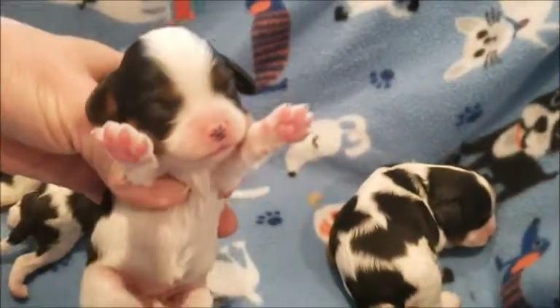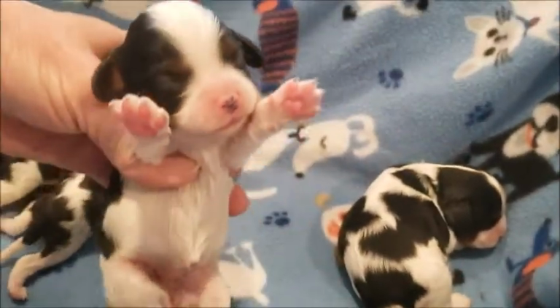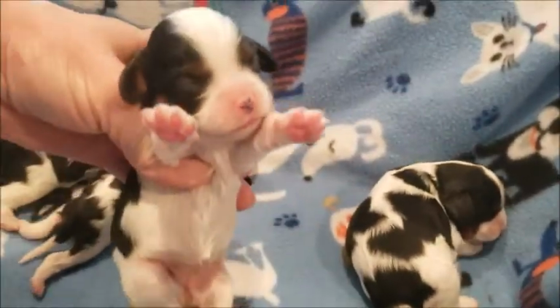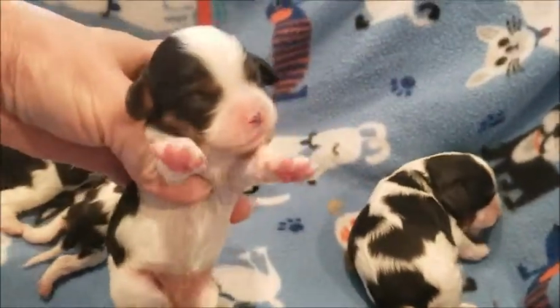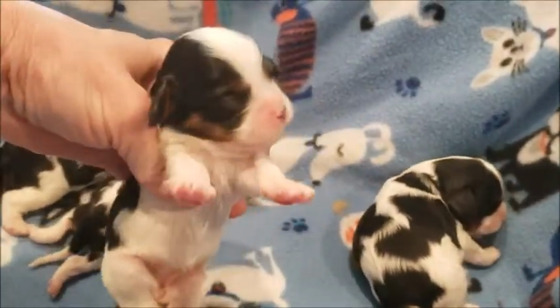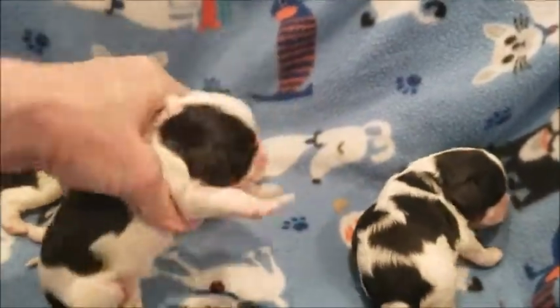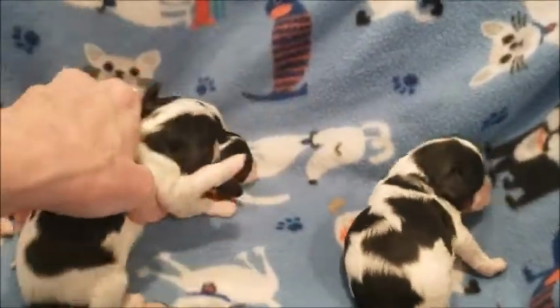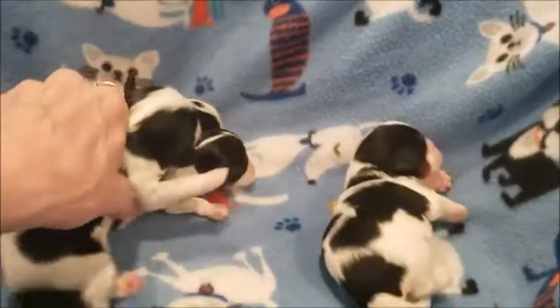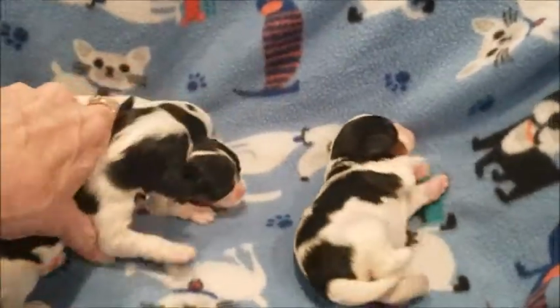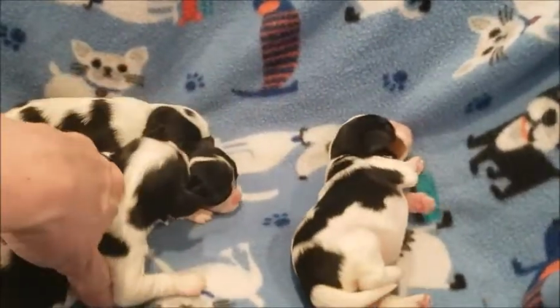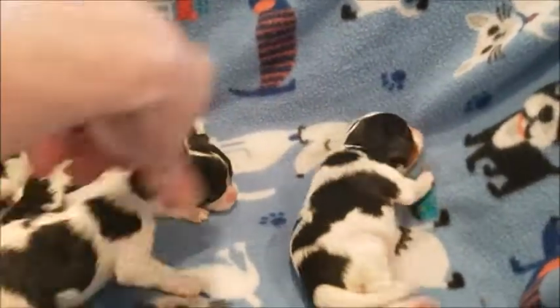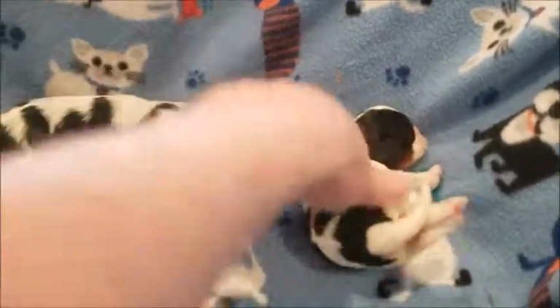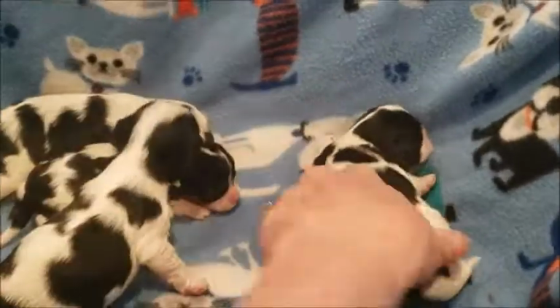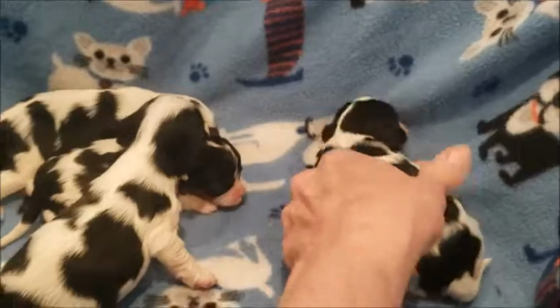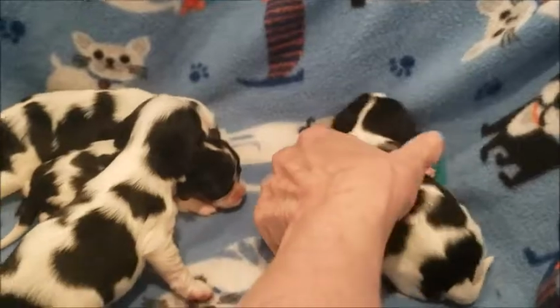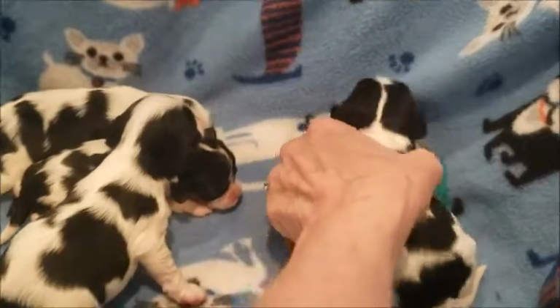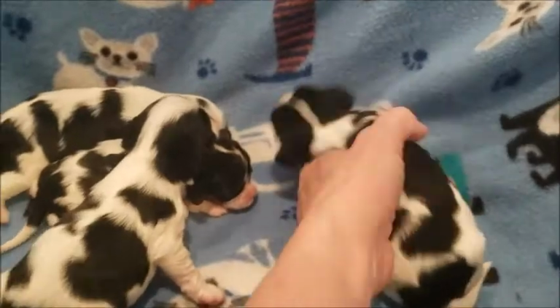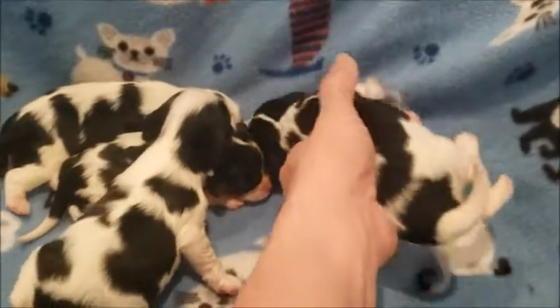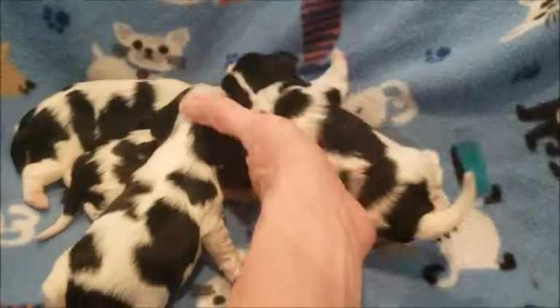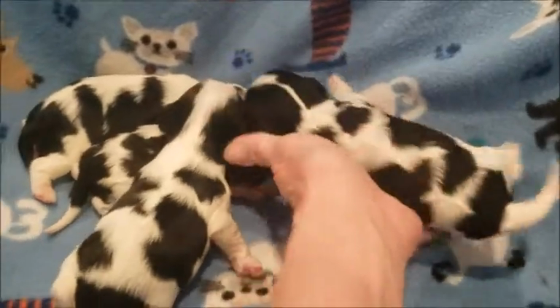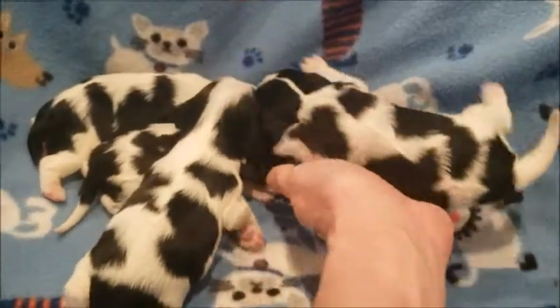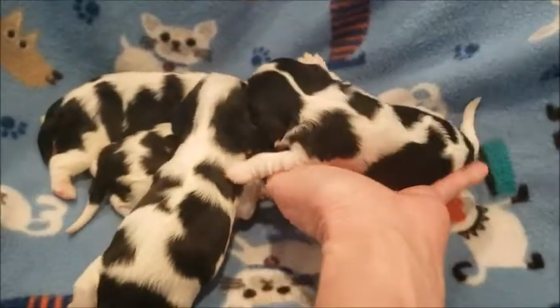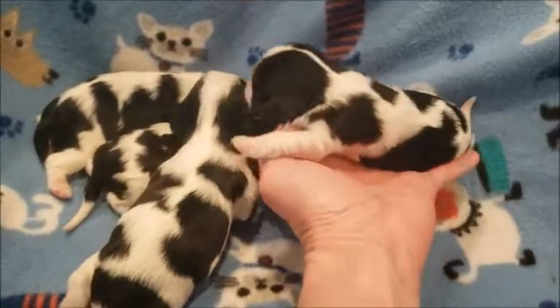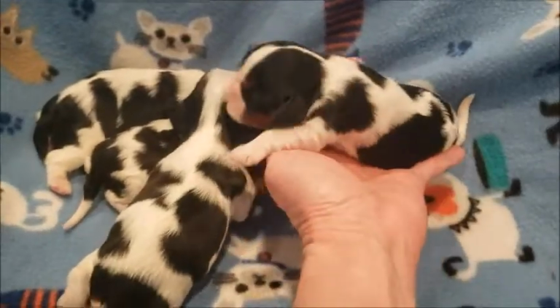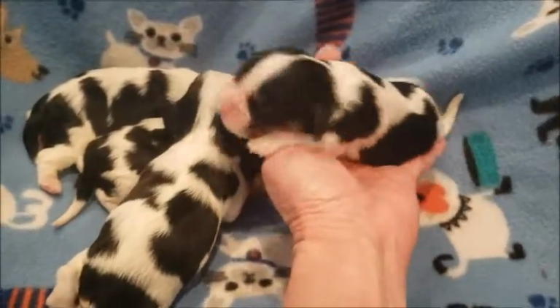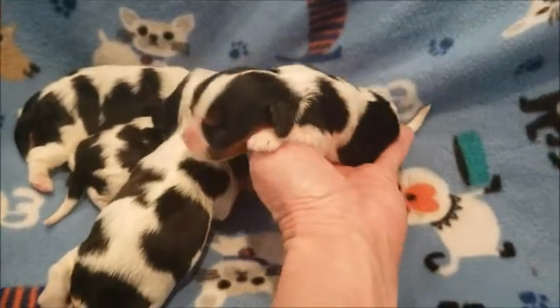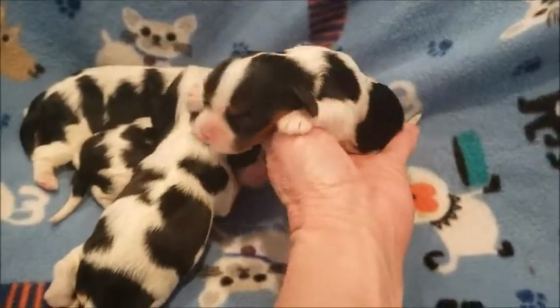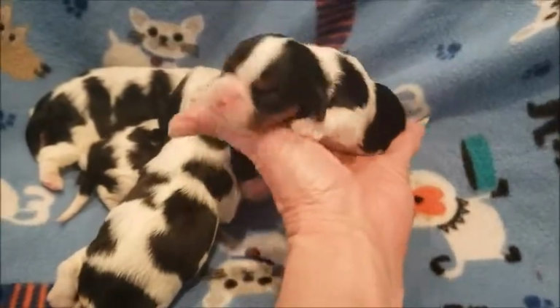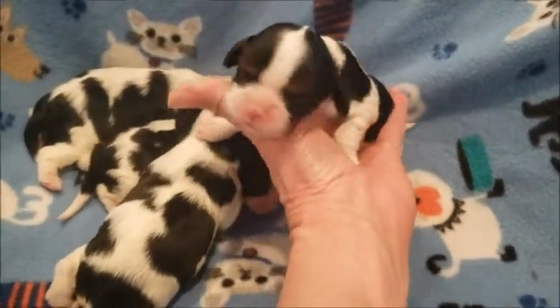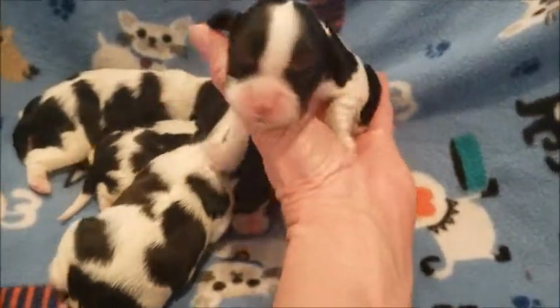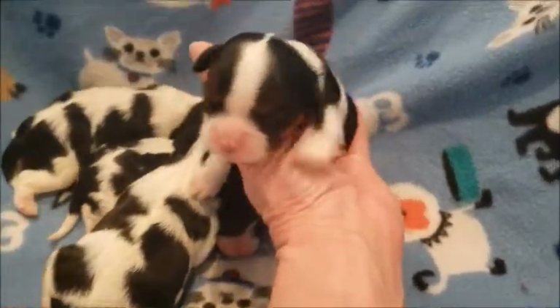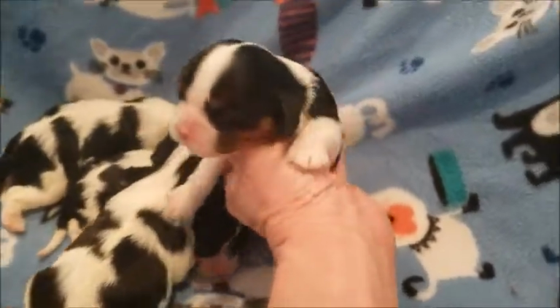All the pigment will fill in on their noses. They're born with pink noses and they darken as they get older.